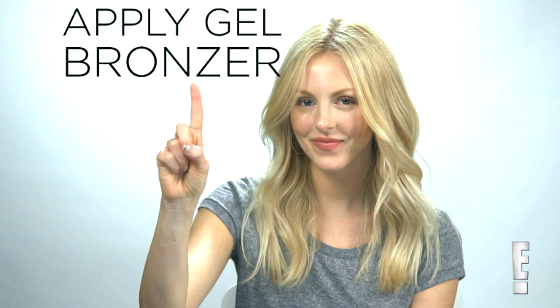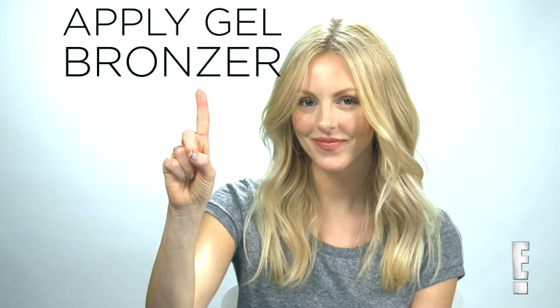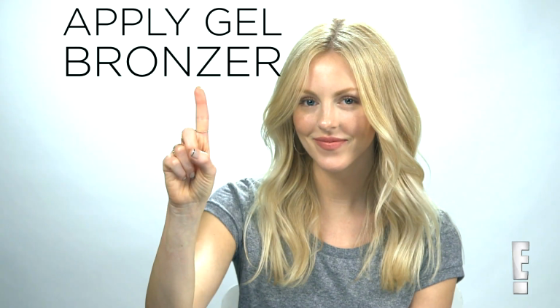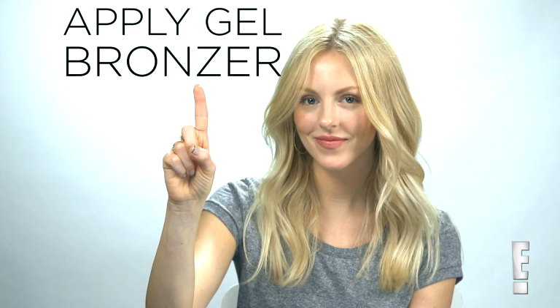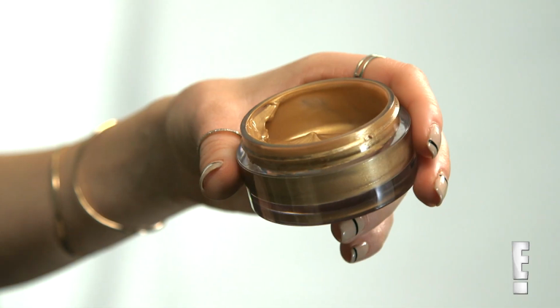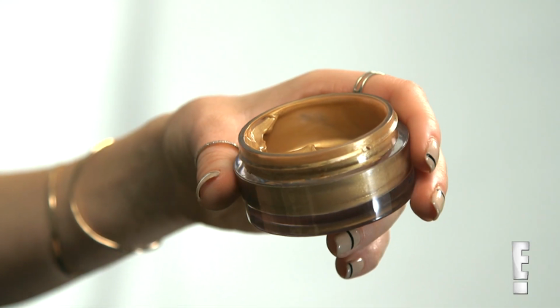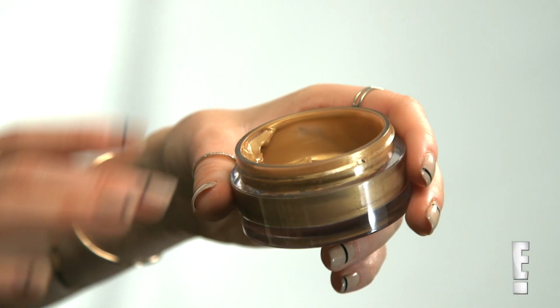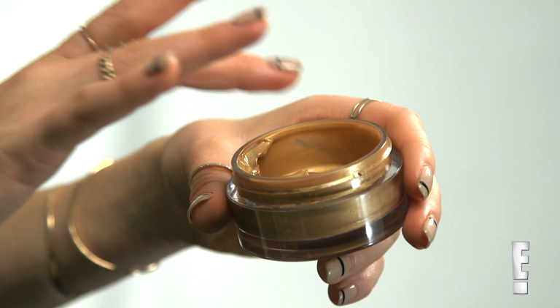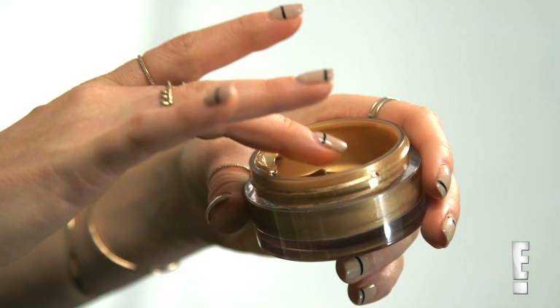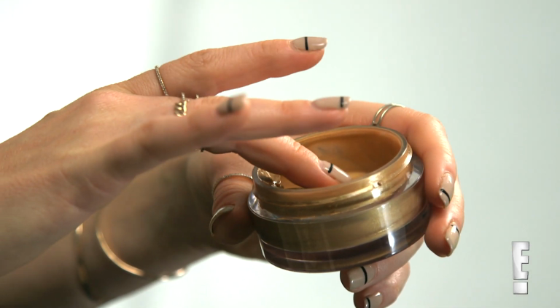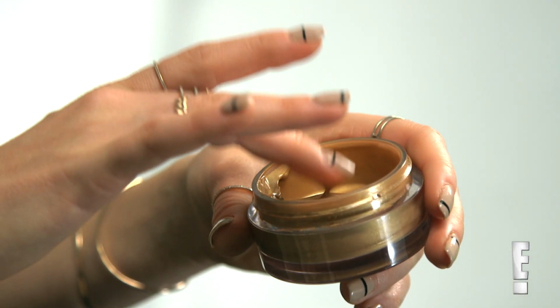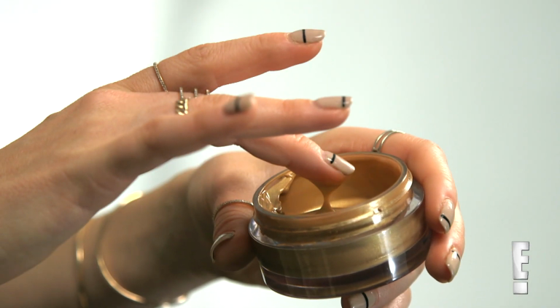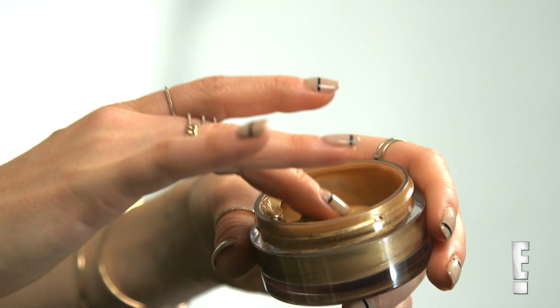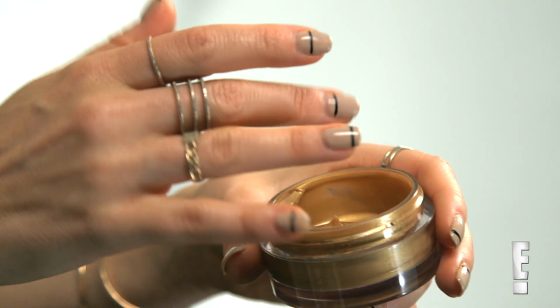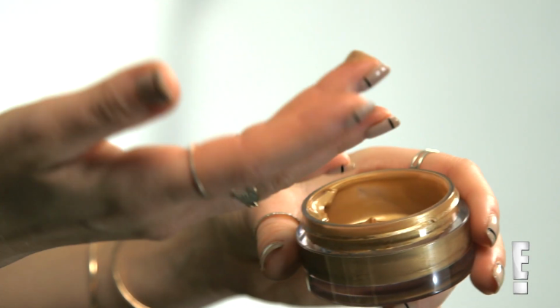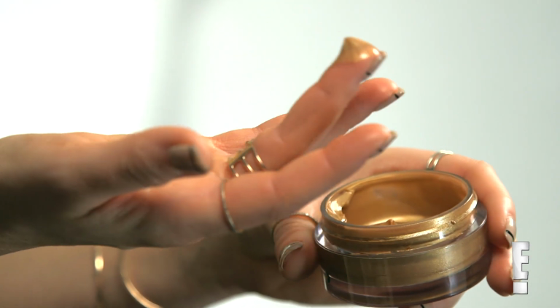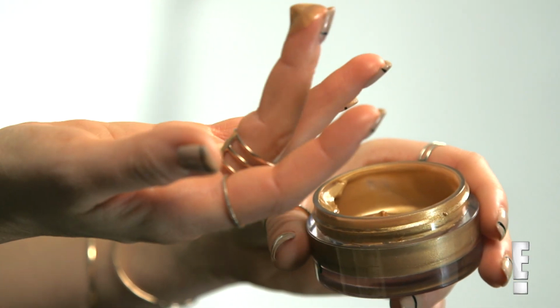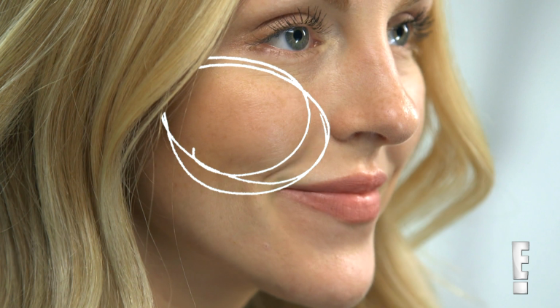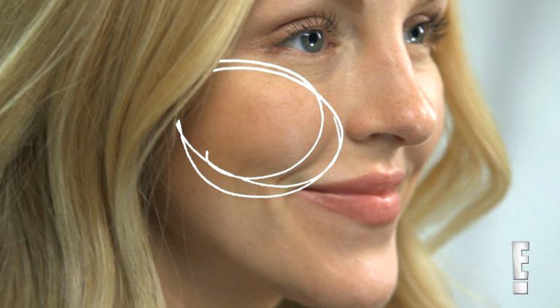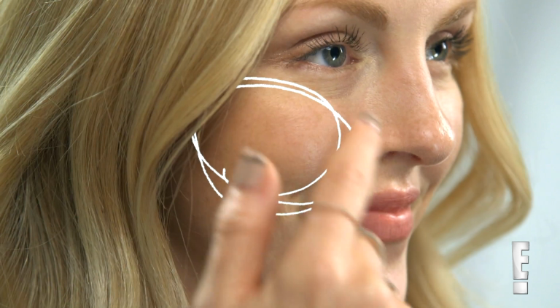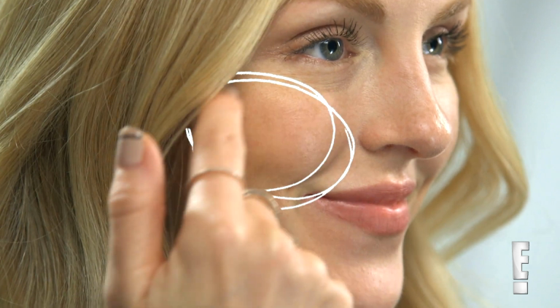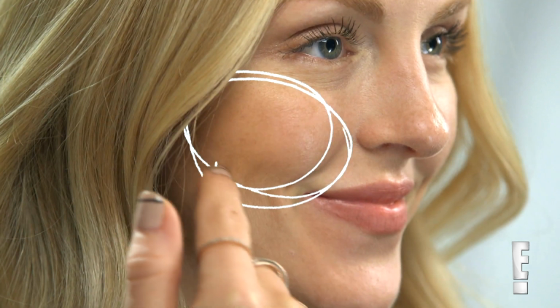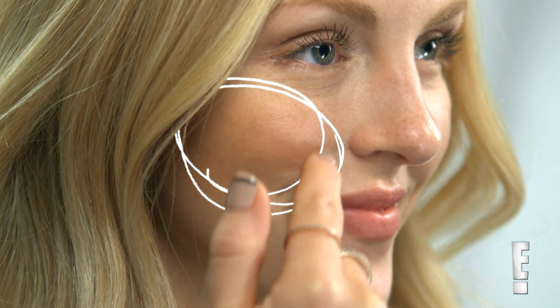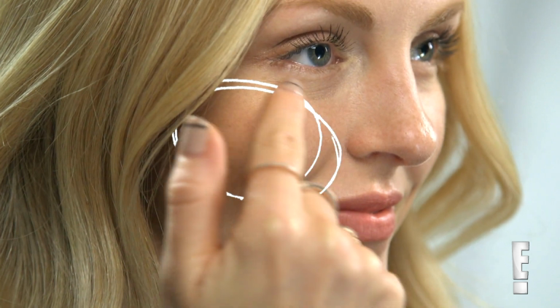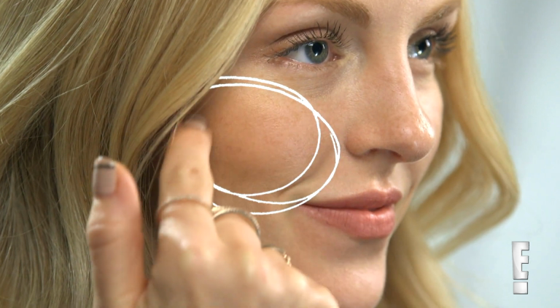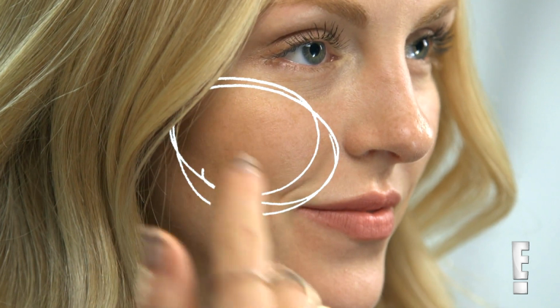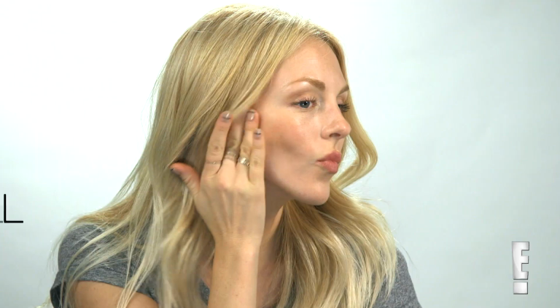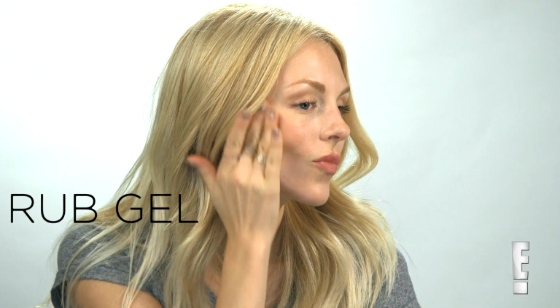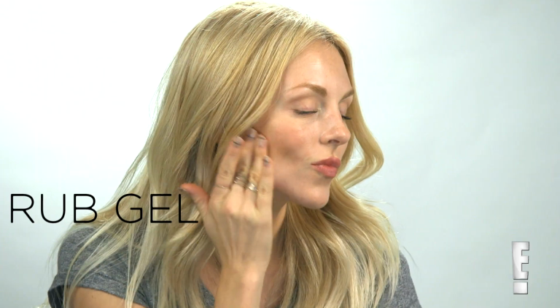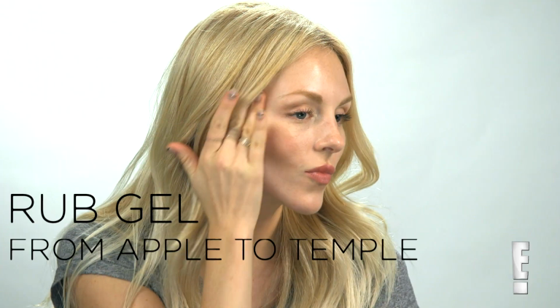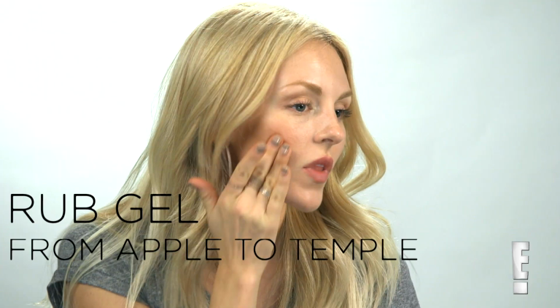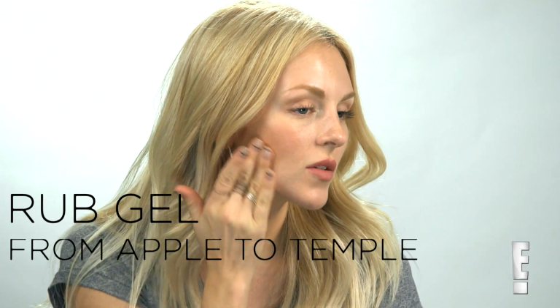The first step is to apply a gel bronzer. You're gonna want to use a pea-sized amount on your fingers and rub it in from the apple of your cheek to your temple. This is going to add a warm flush to your face.